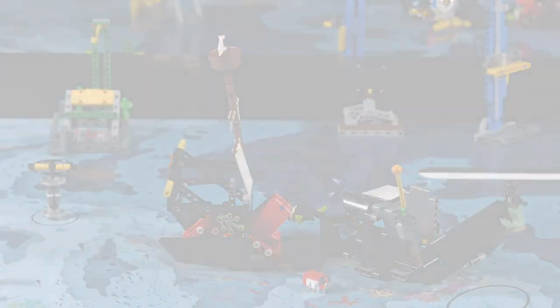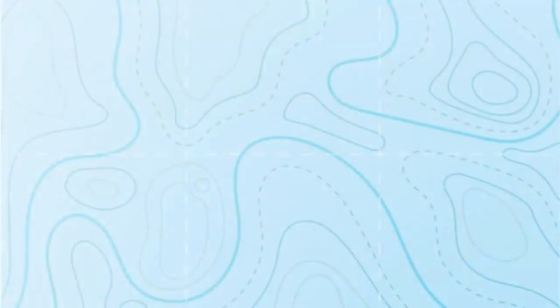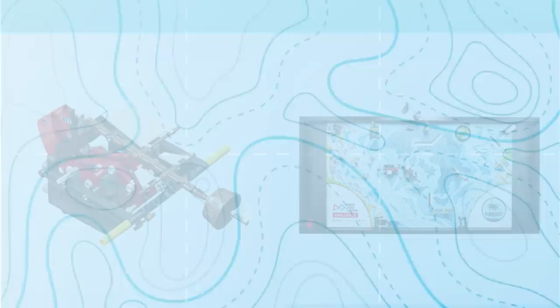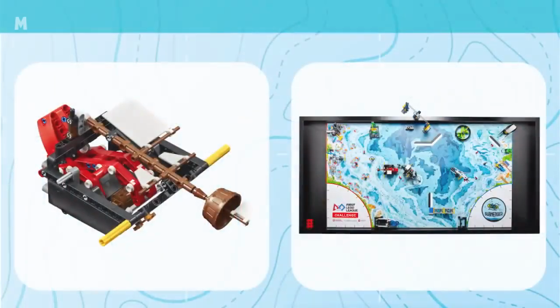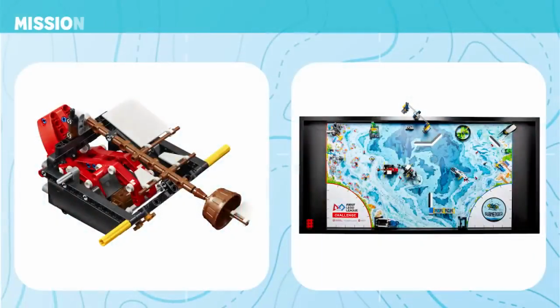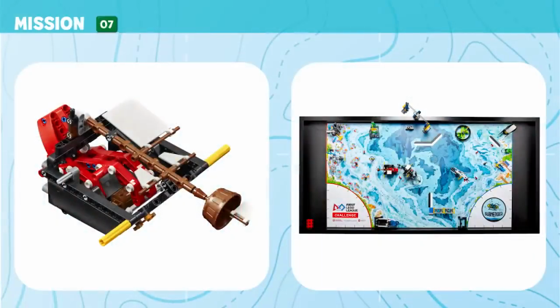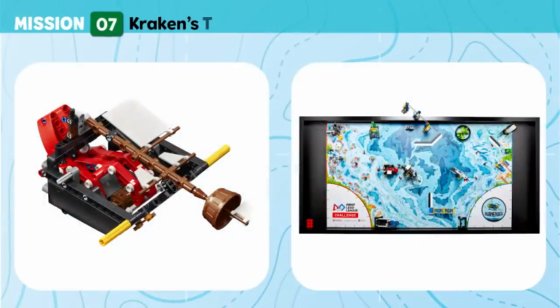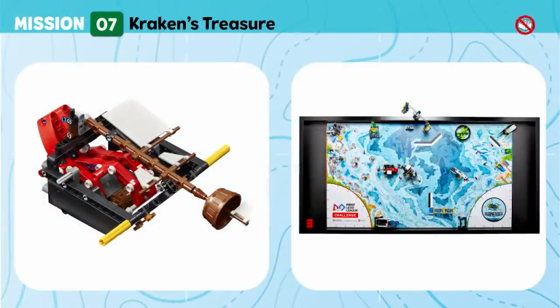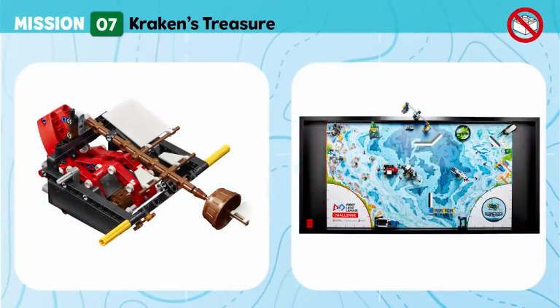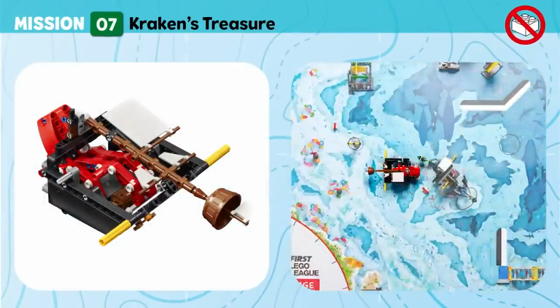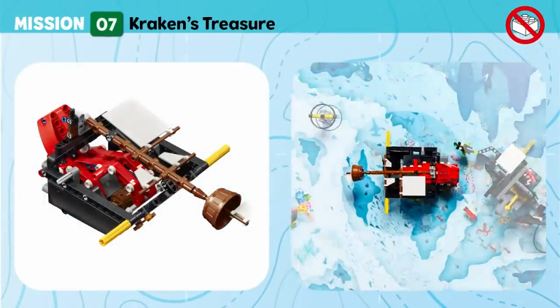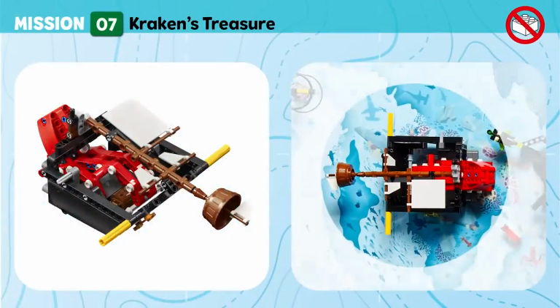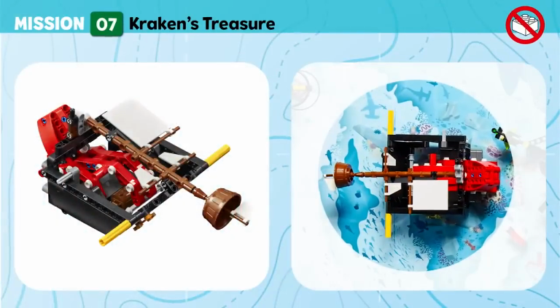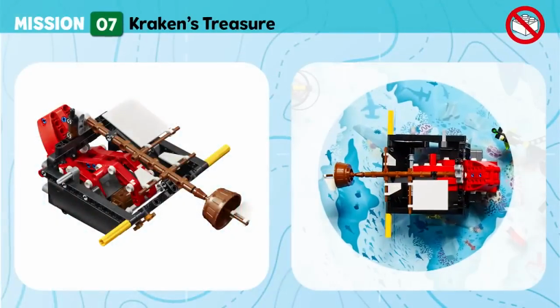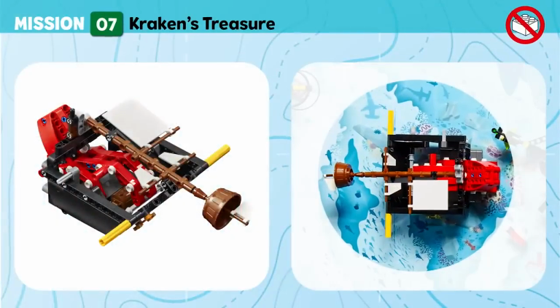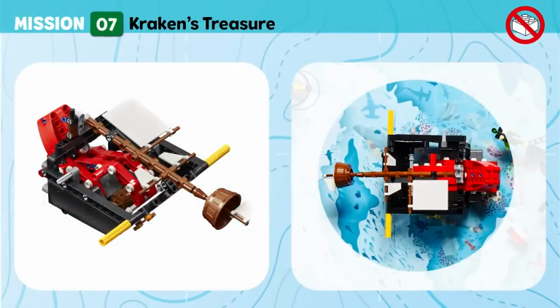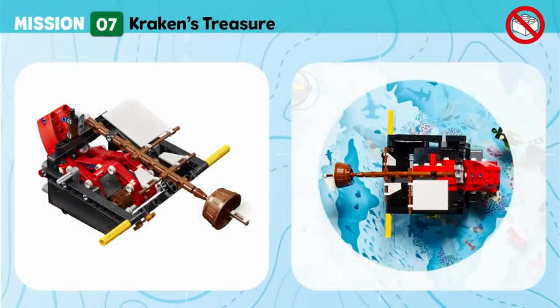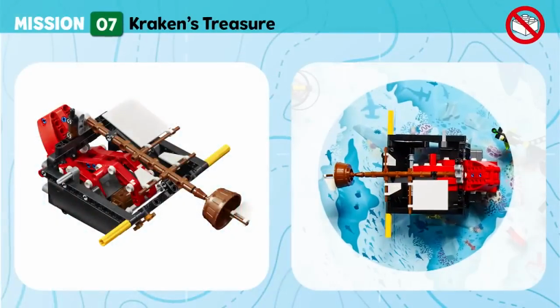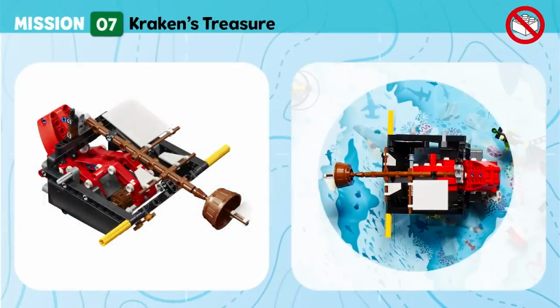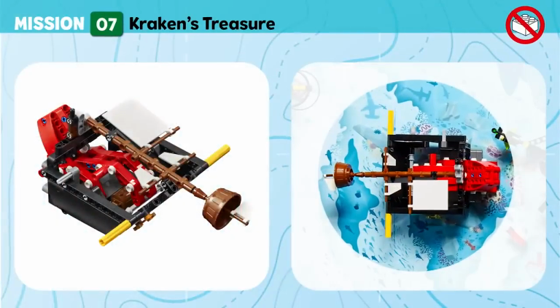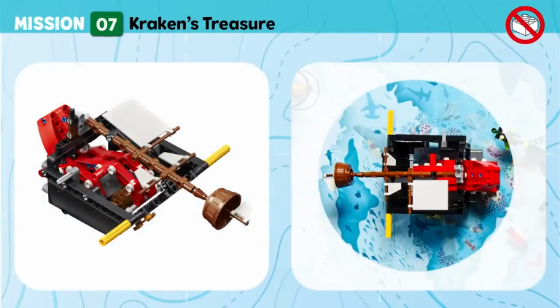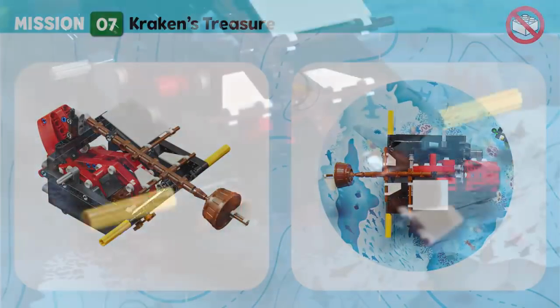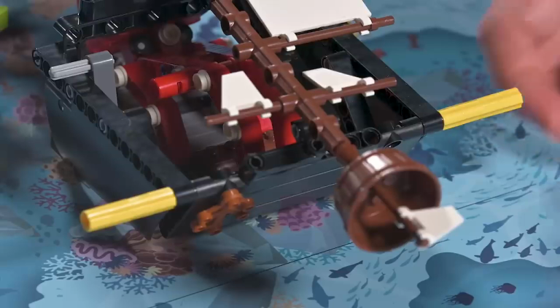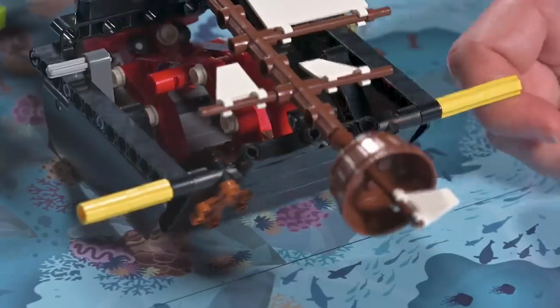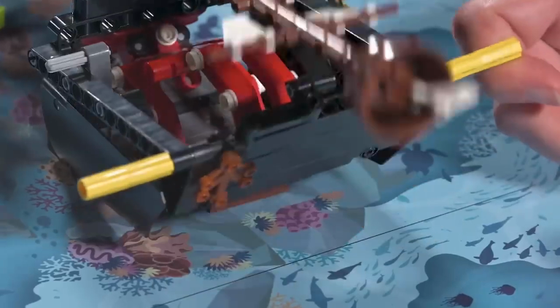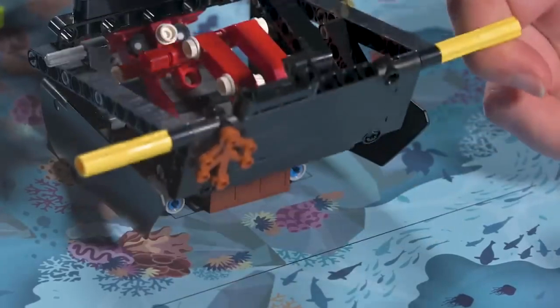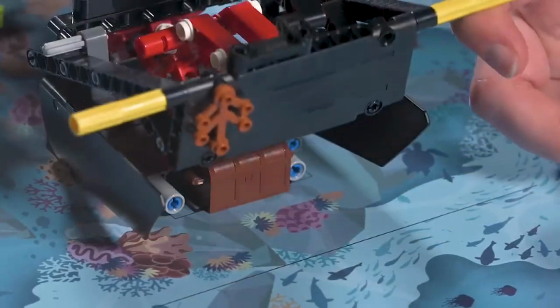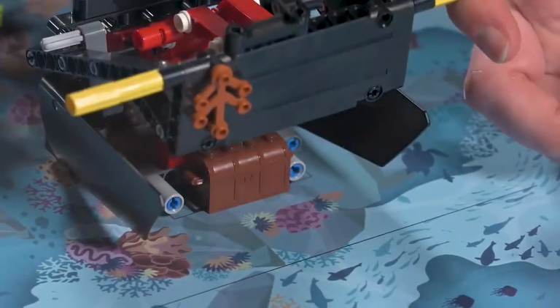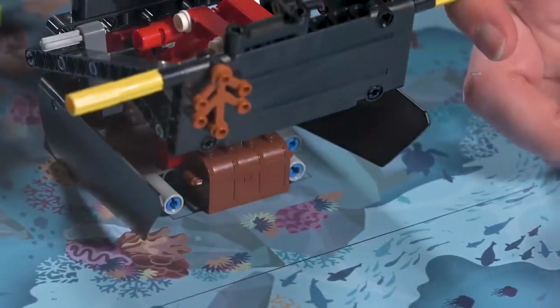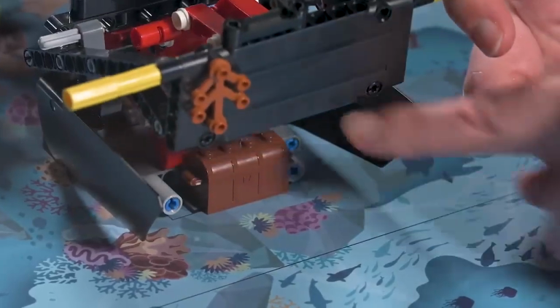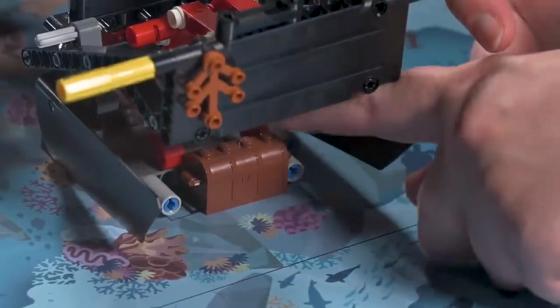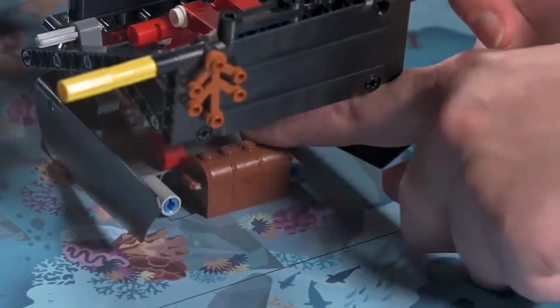Mission 7: Kraken's Treasure. Retrieve the chest from the shipwreck to recover a piece of our history. Score if the treasure chest is completely outside the kraken's nest.